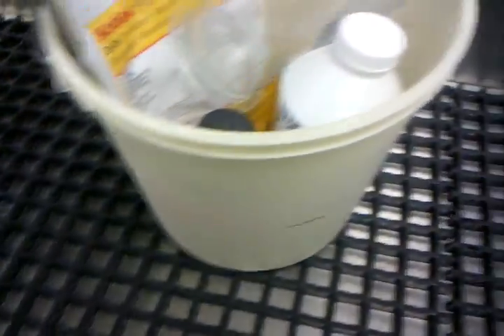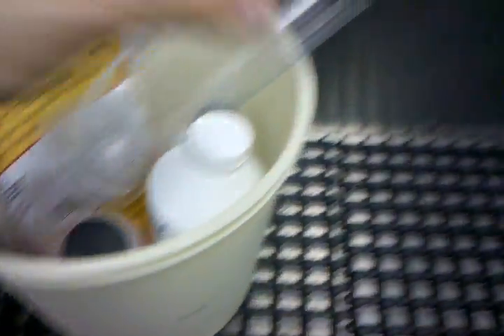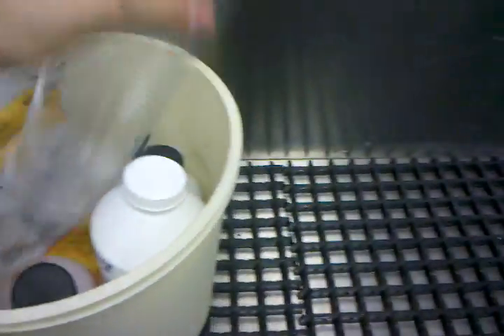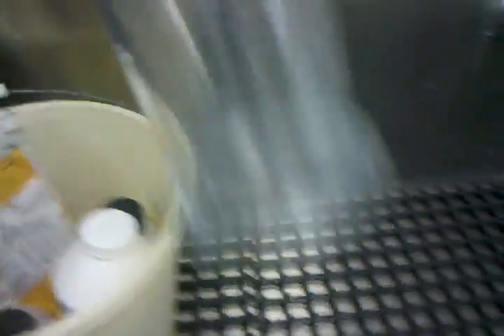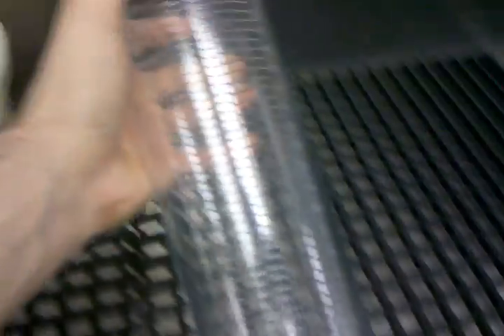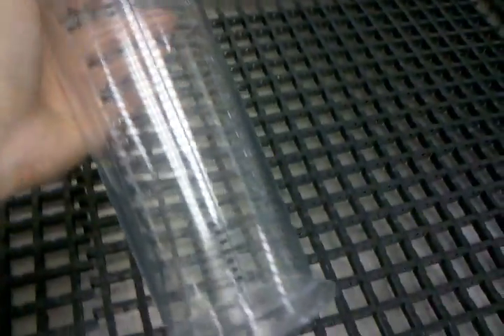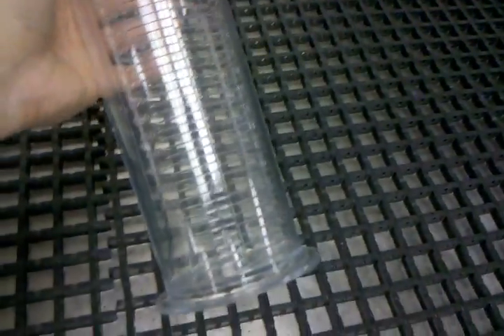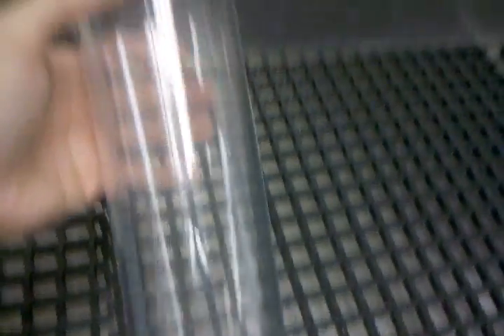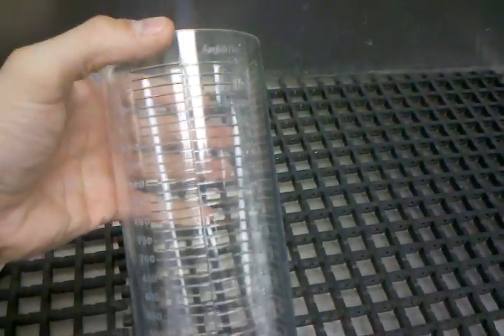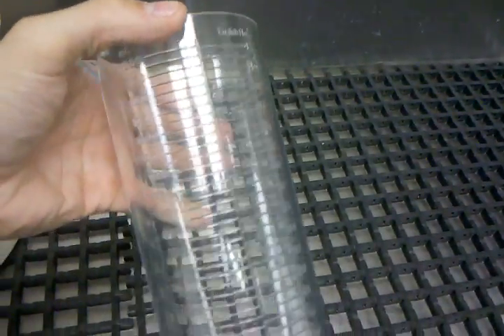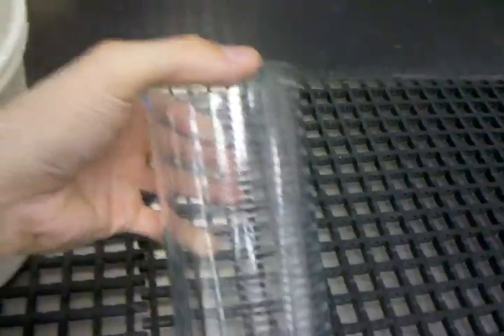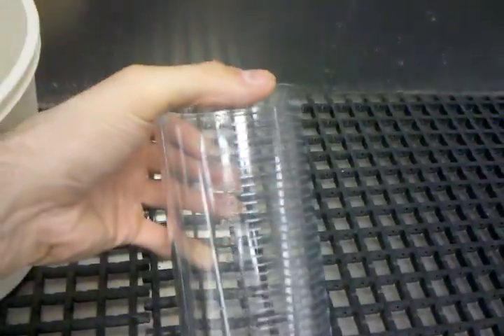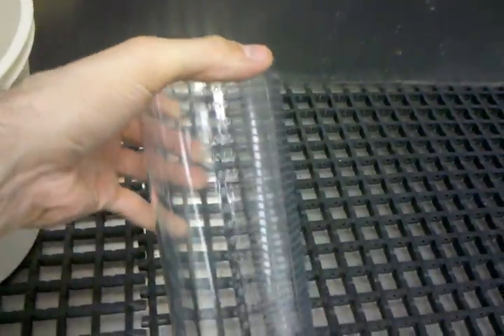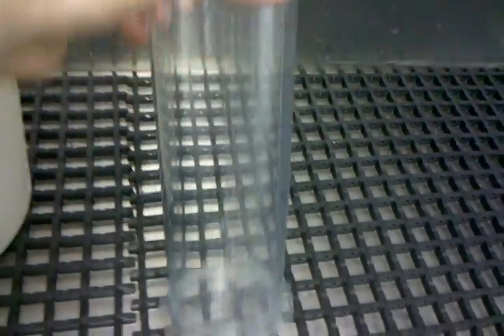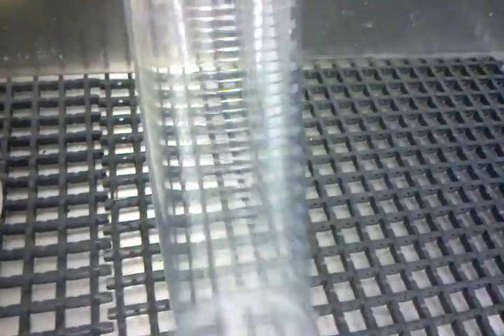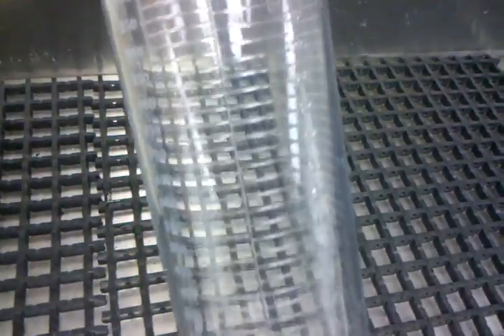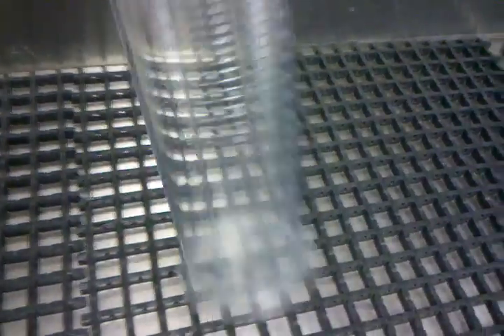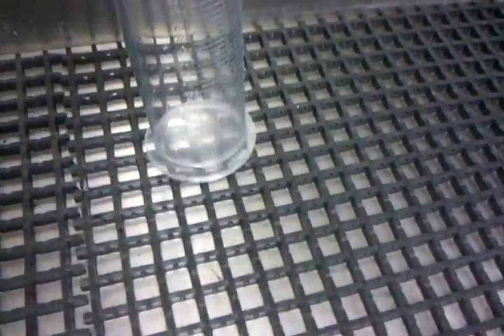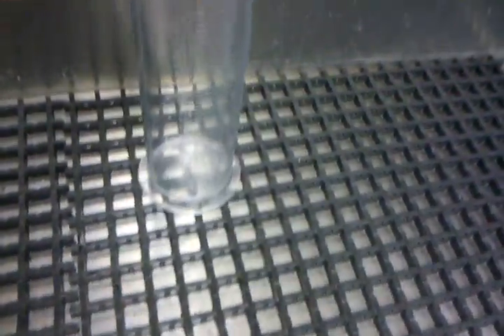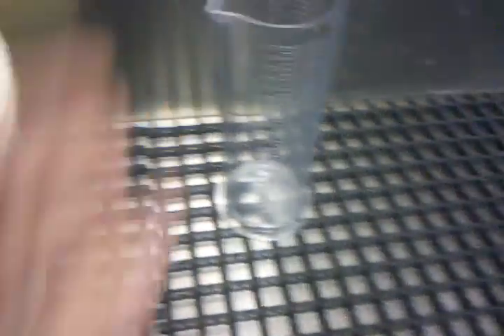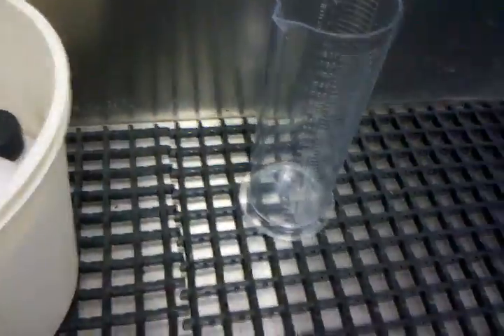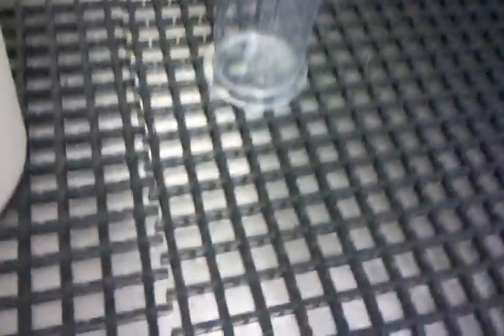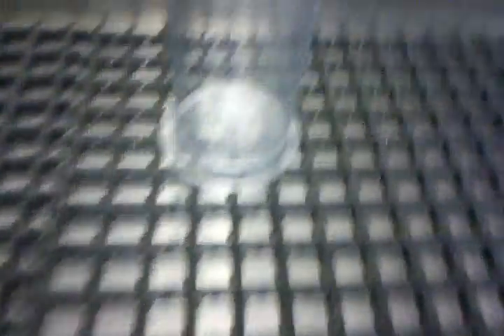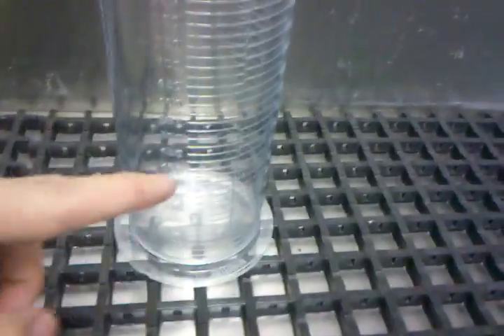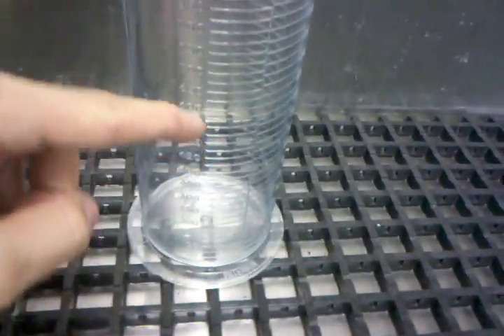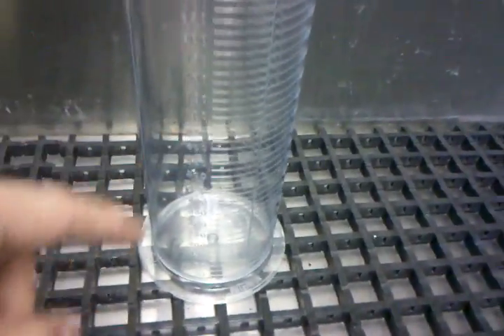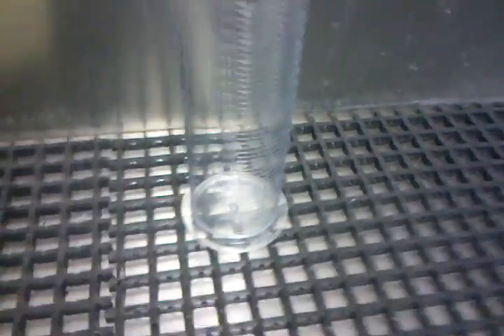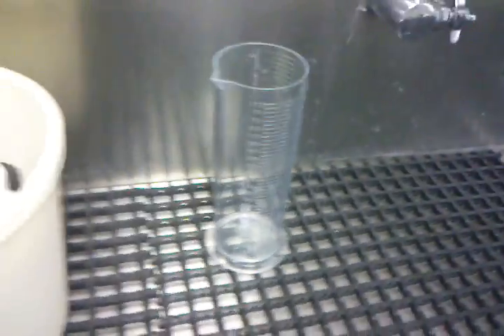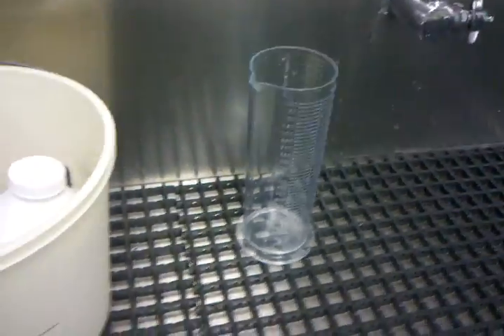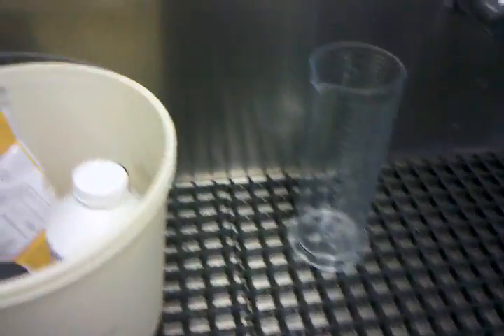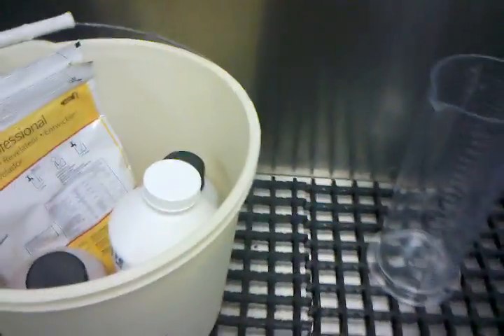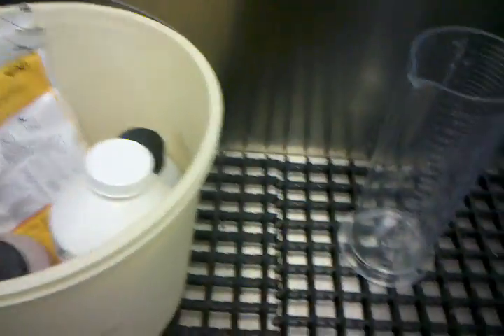To measure out your chemistry, you'll want a nice graduated cylinder. This is a 1,200 milliliter graduated cylinder. Usually you don't go past 600ml on anything, but for mixing the bigger chemistry batches it really helps.